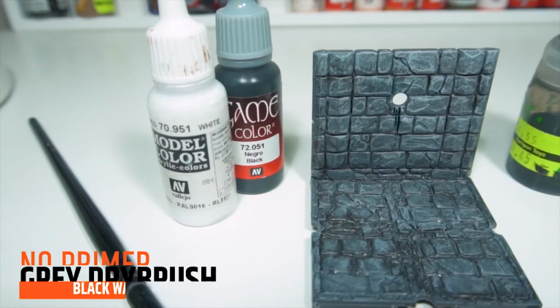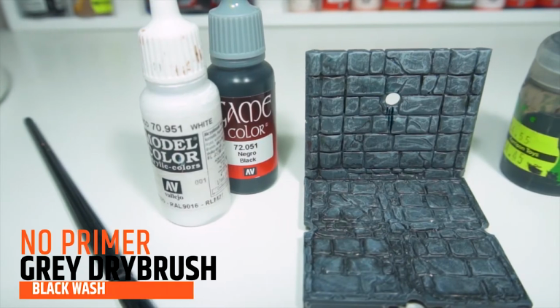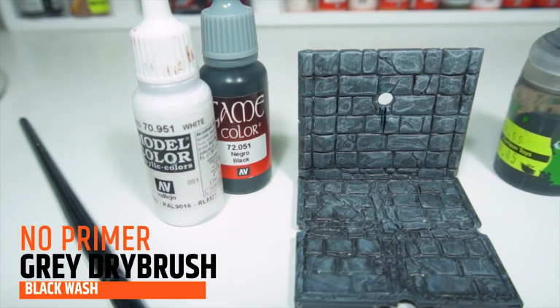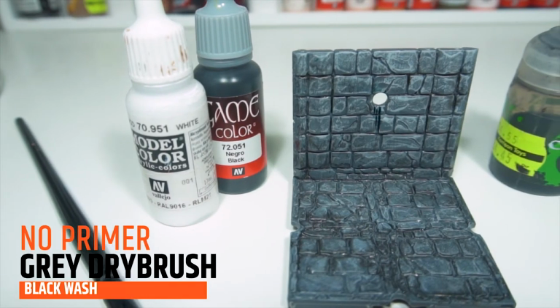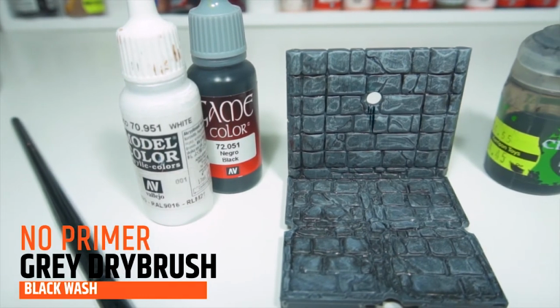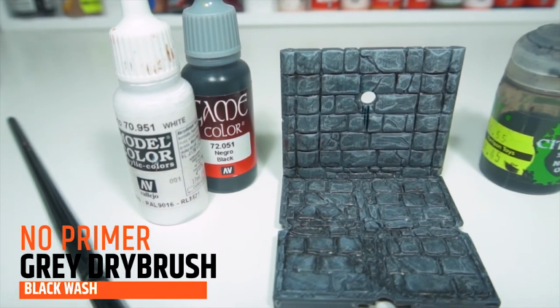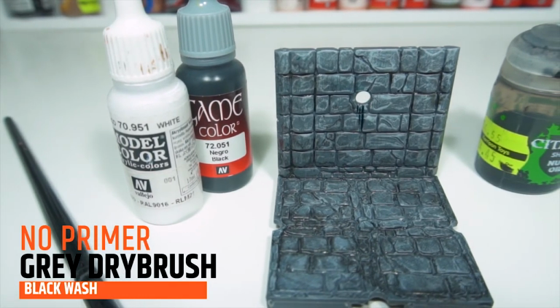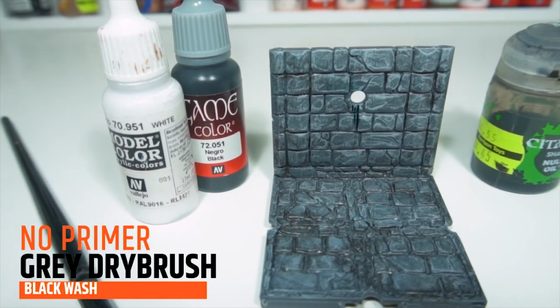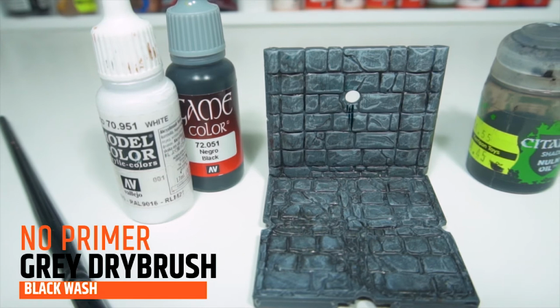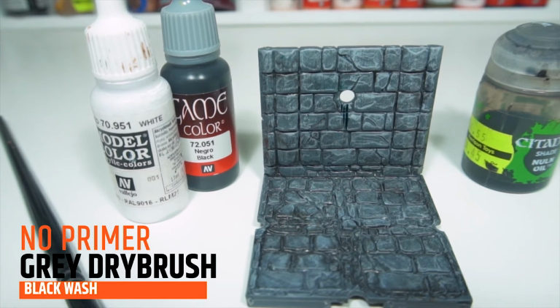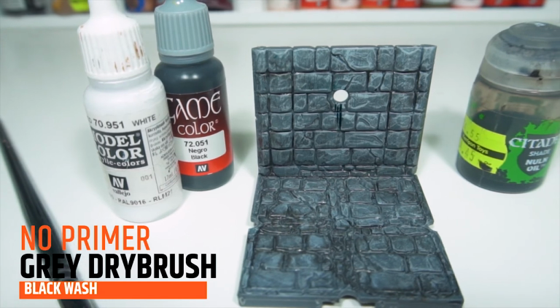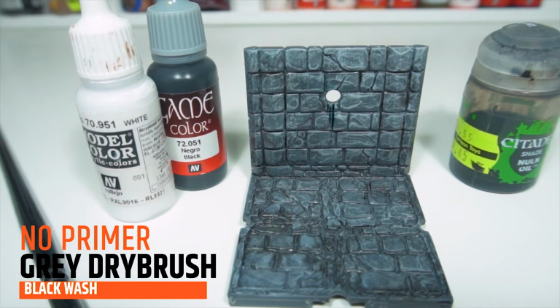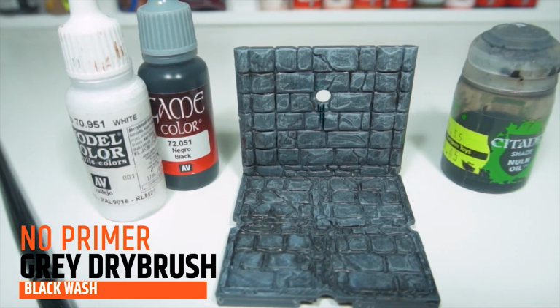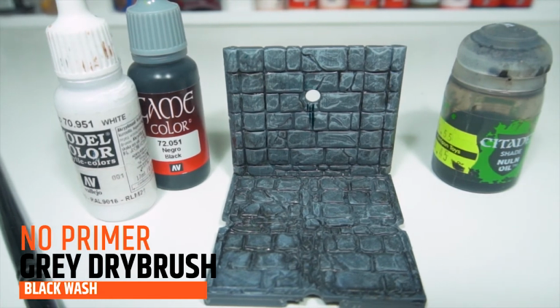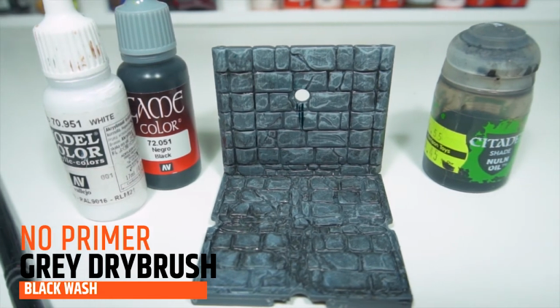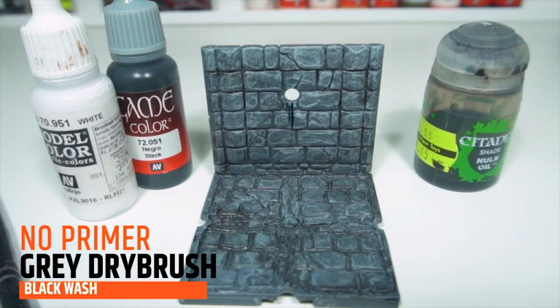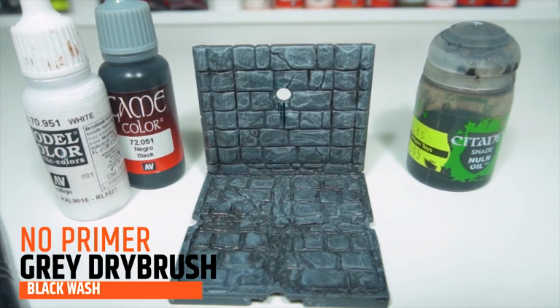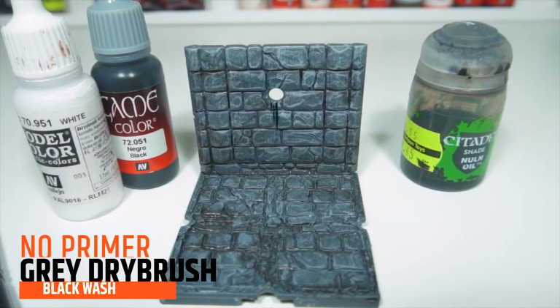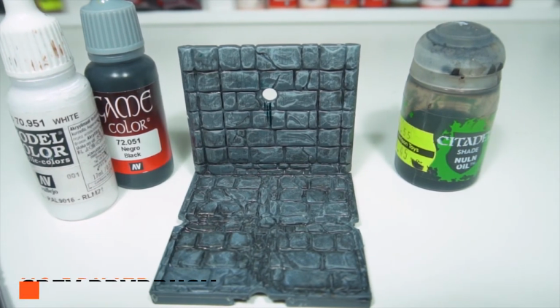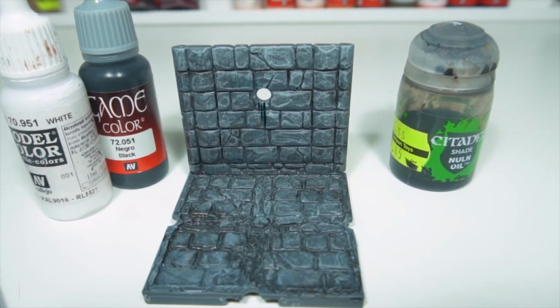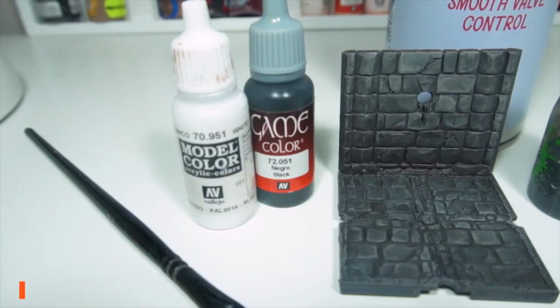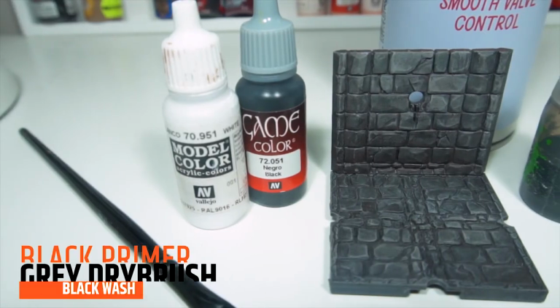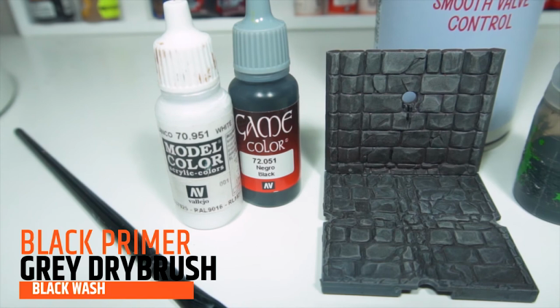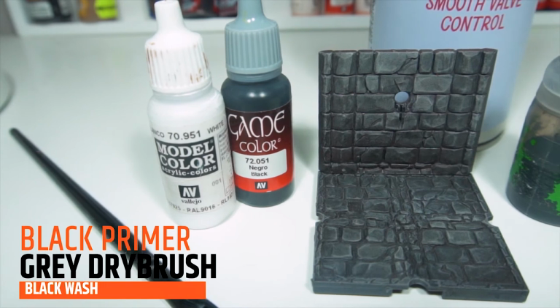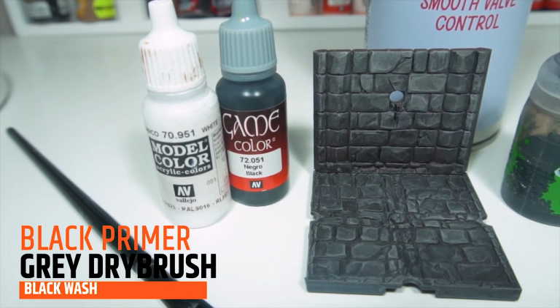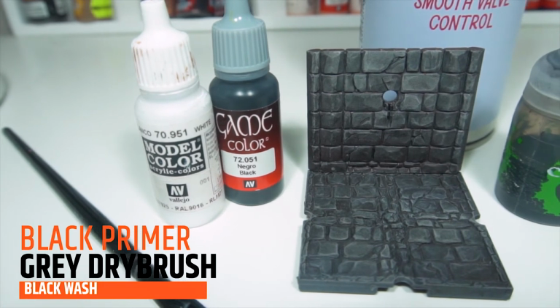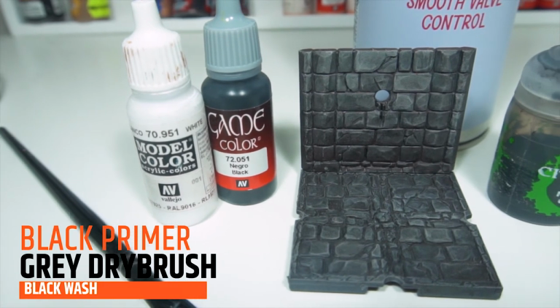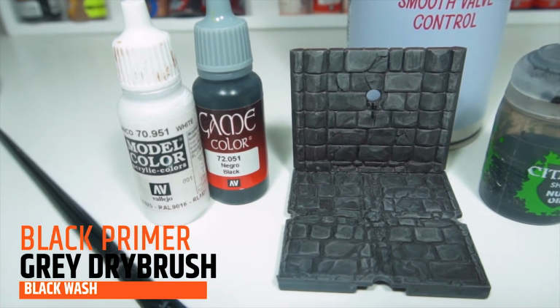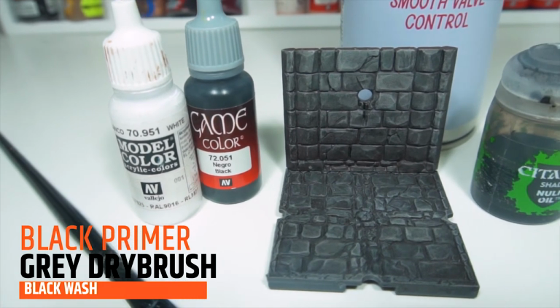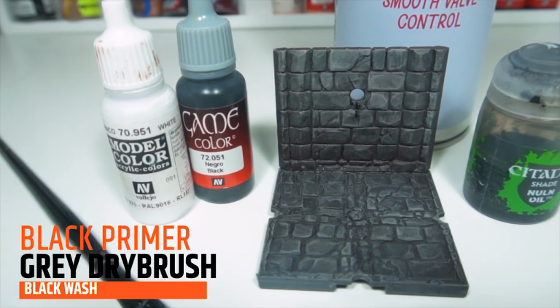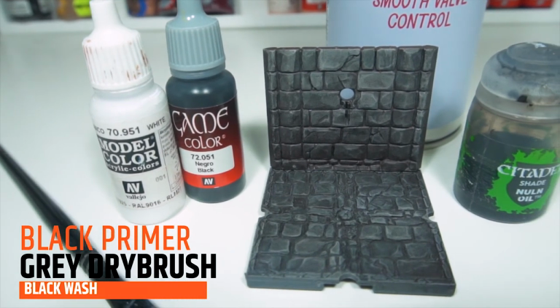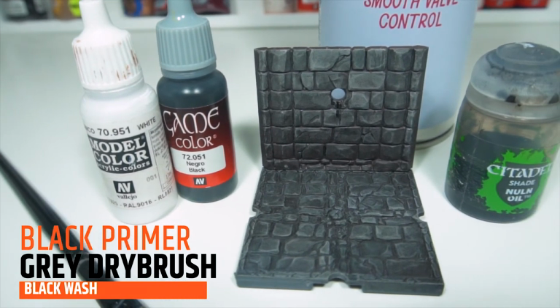And this is the end result — there are five different finishes. Looking across them I can pick little bits that I like from each of the tiles and put that into my final product.